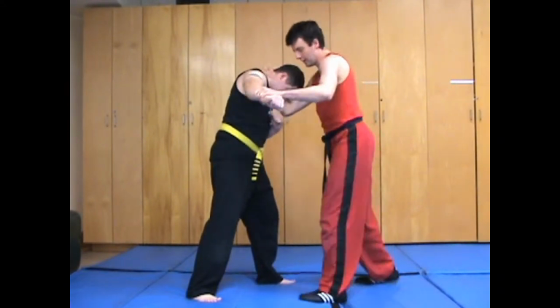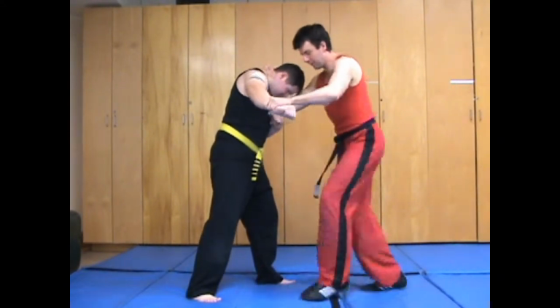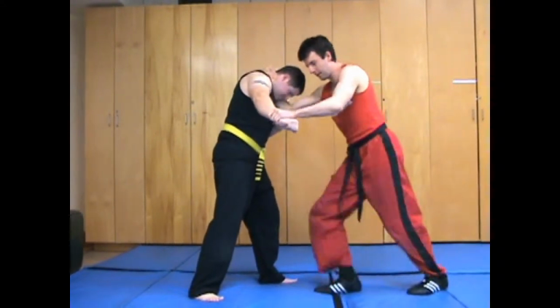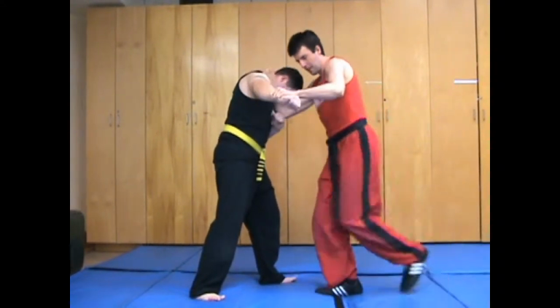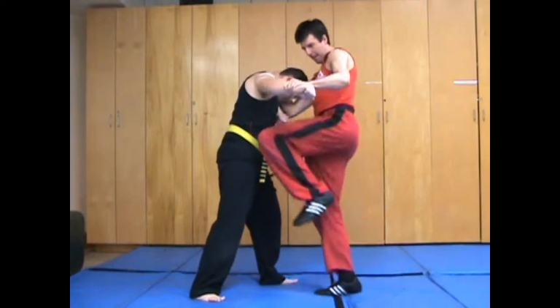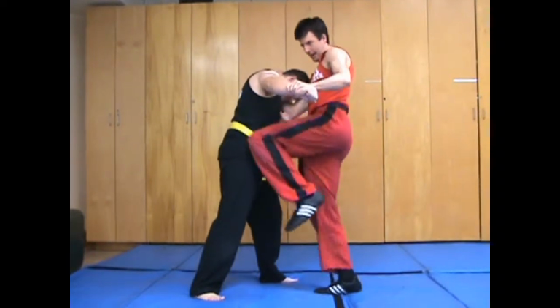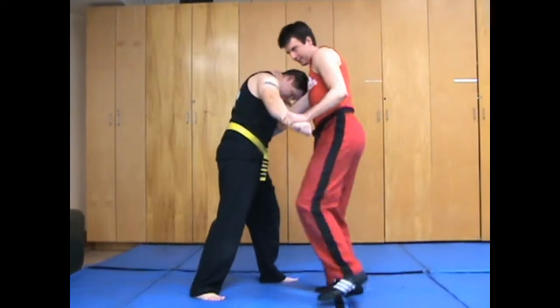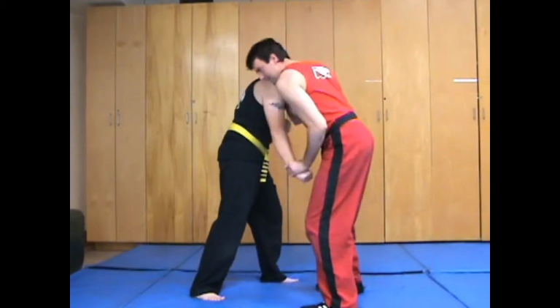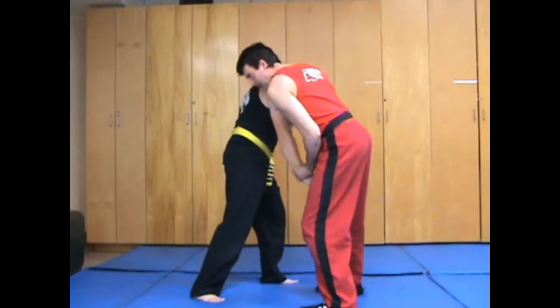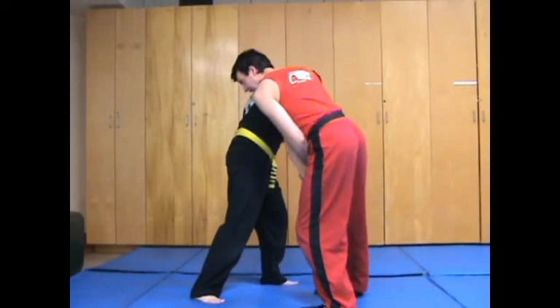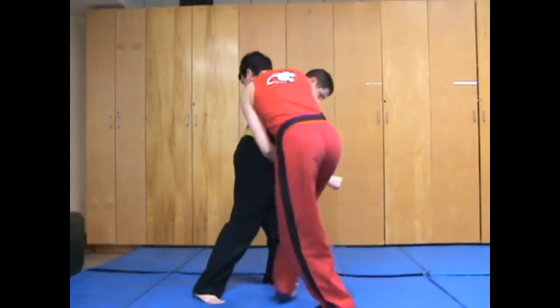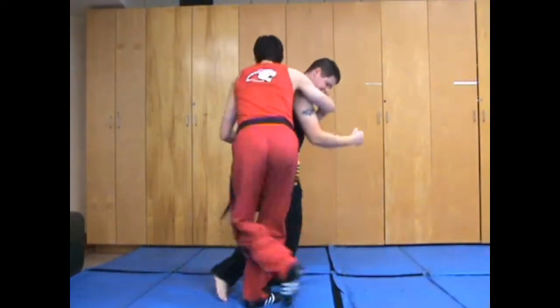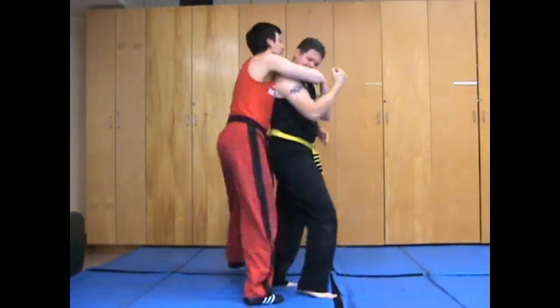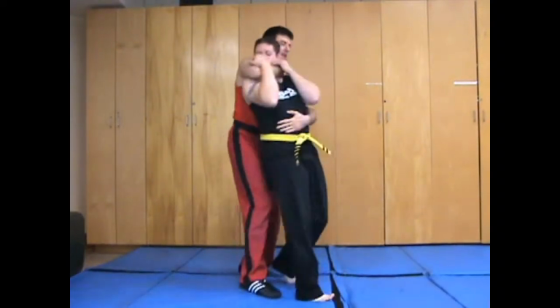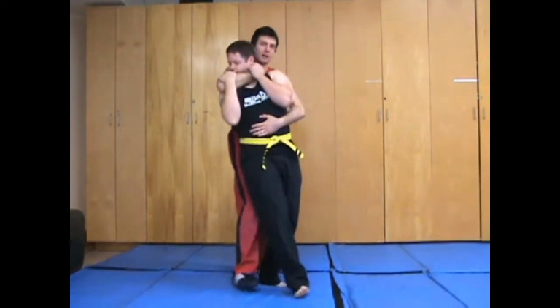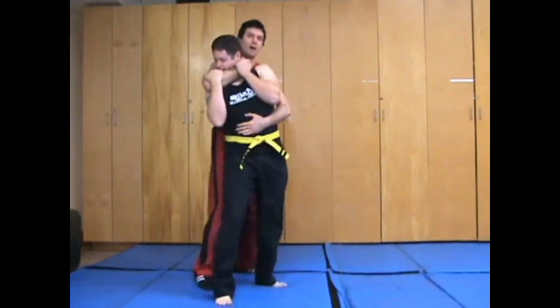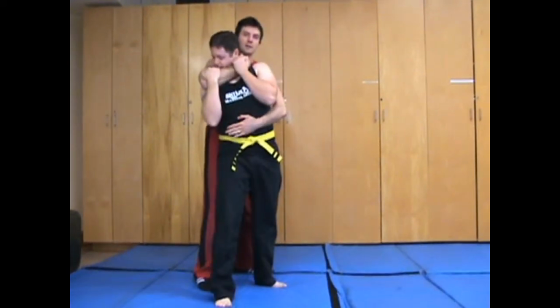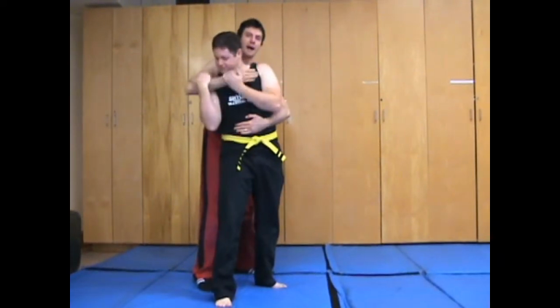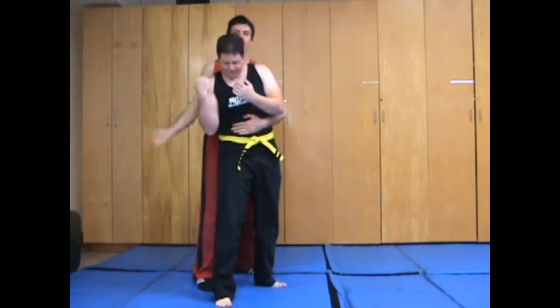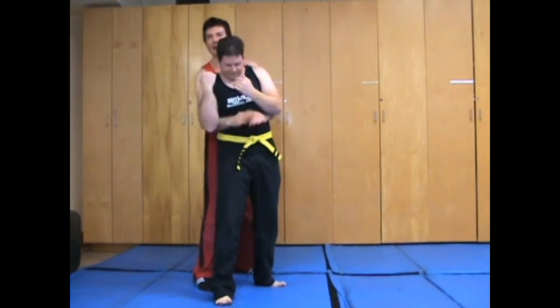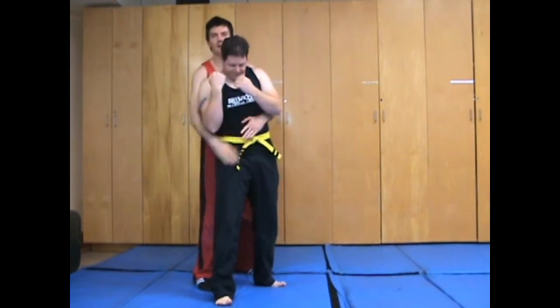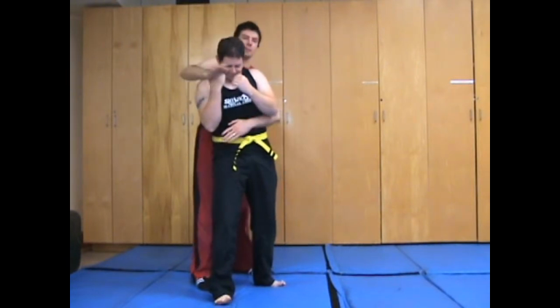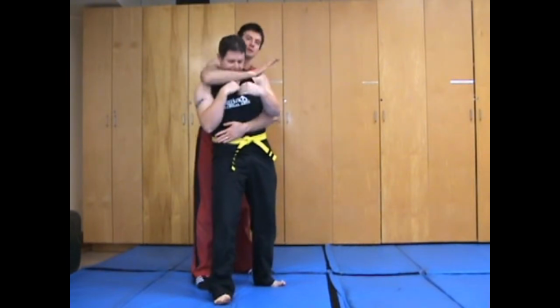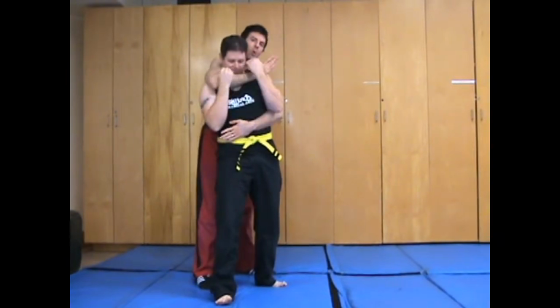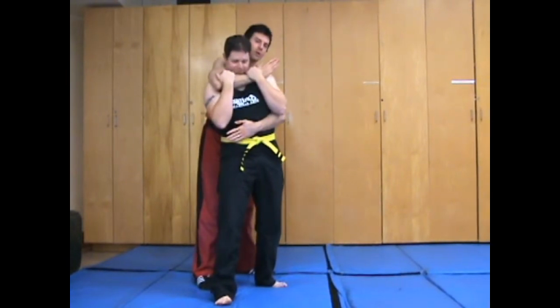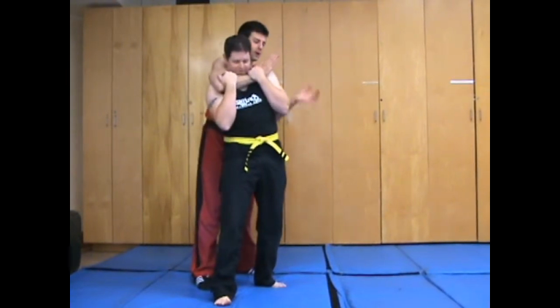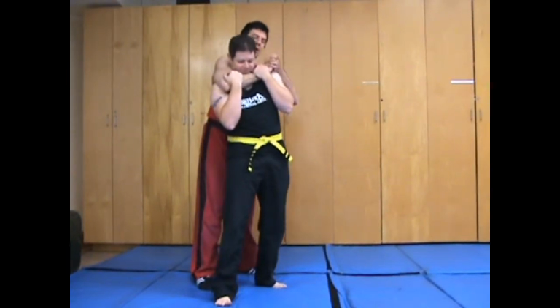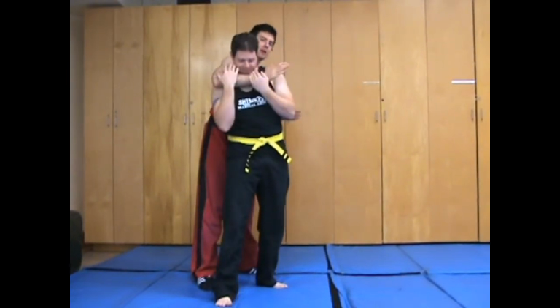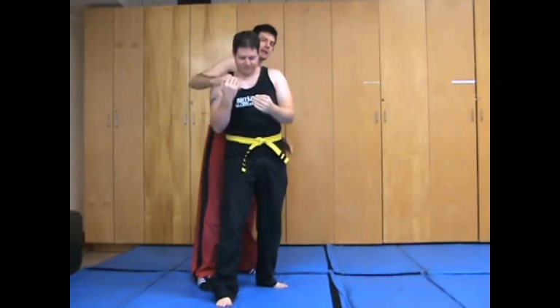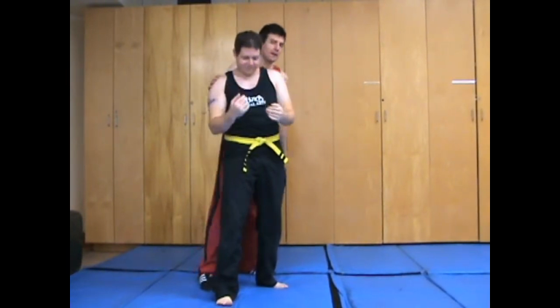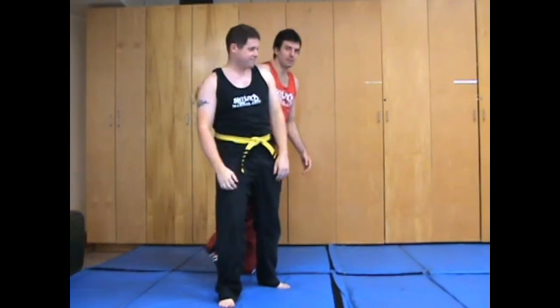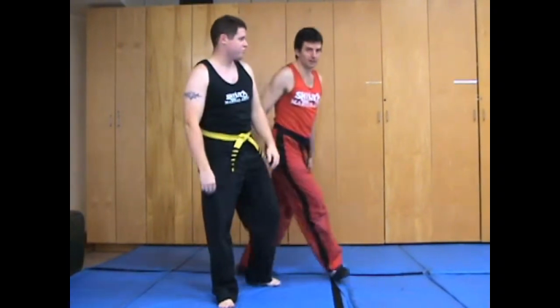So from there, bang — as he's coming down, I can very easily just come around to the back, either grabbing under, double unders, or over-under, or anything like that to get behind him.